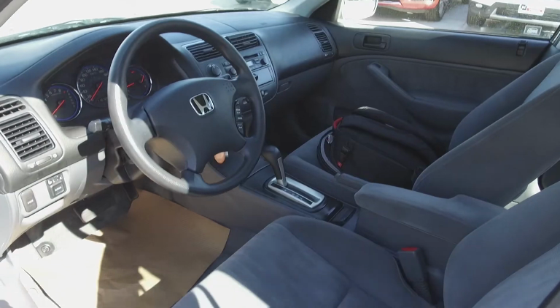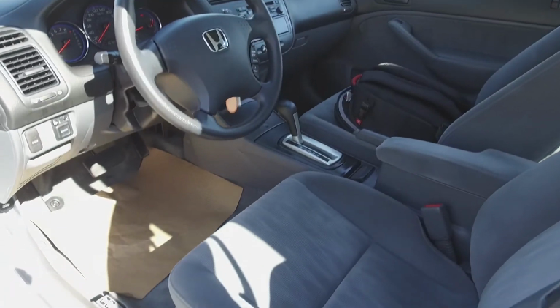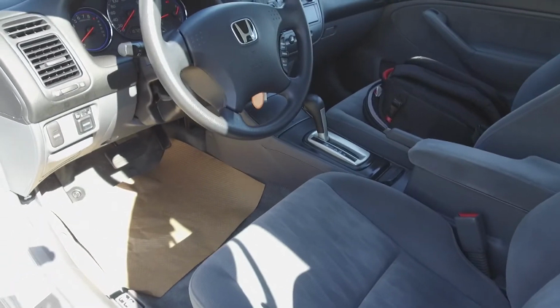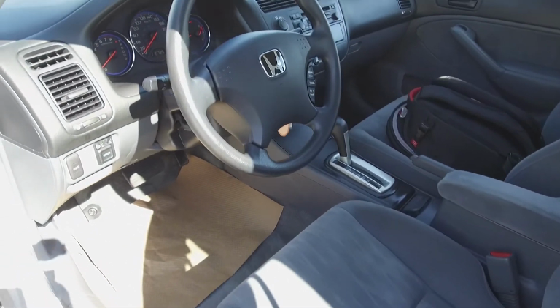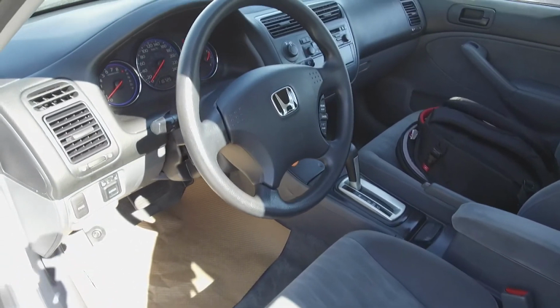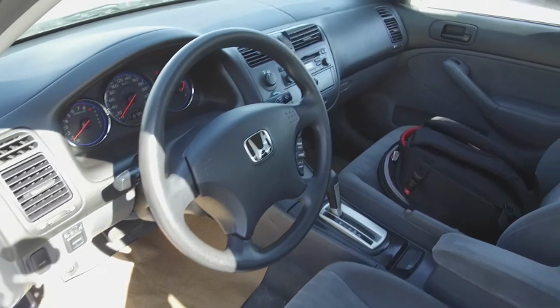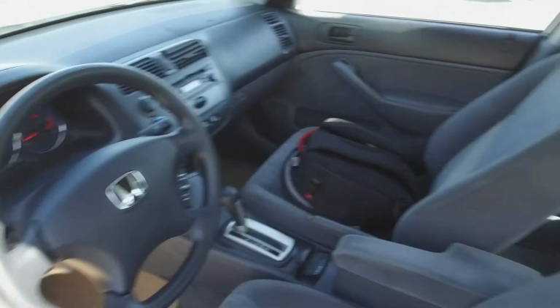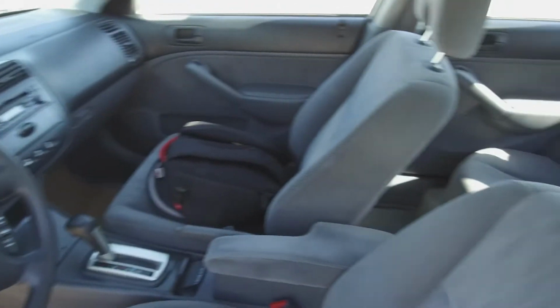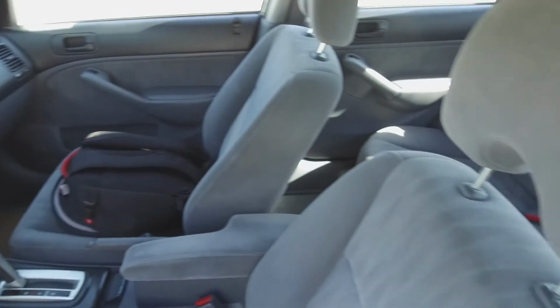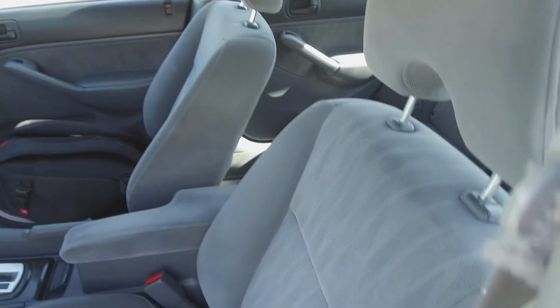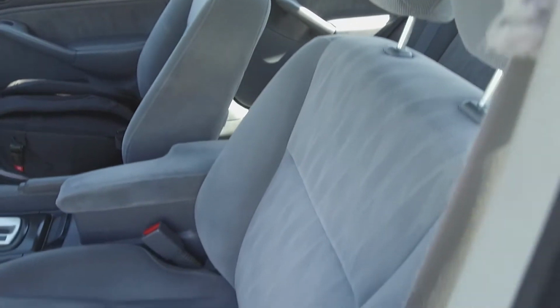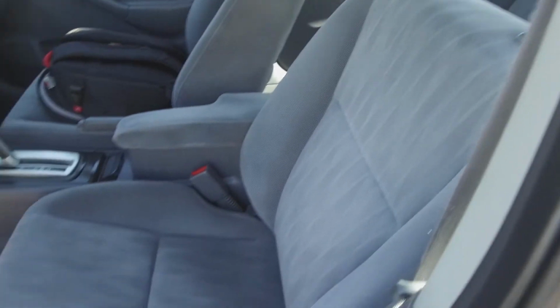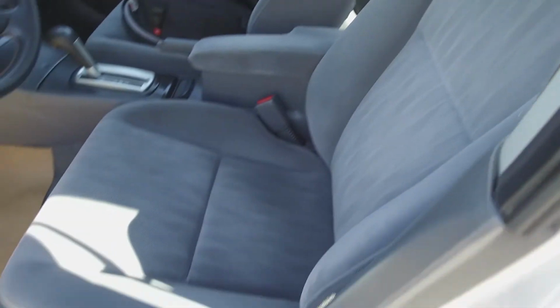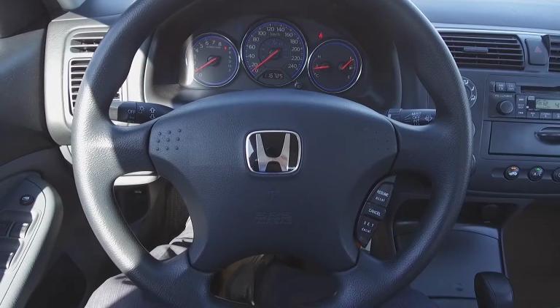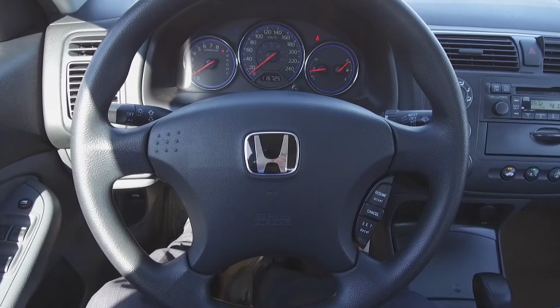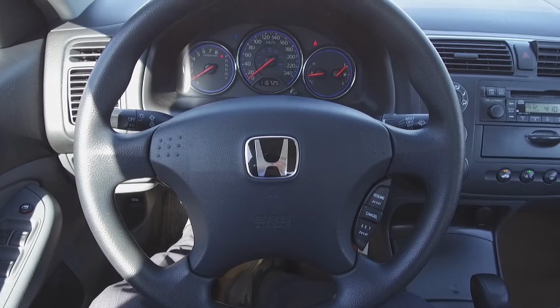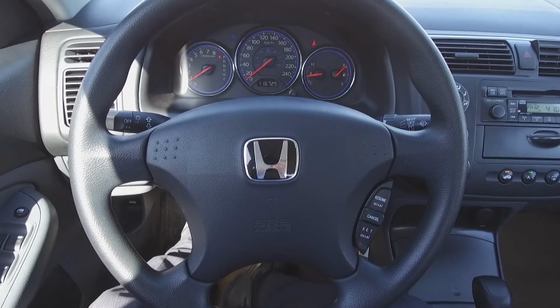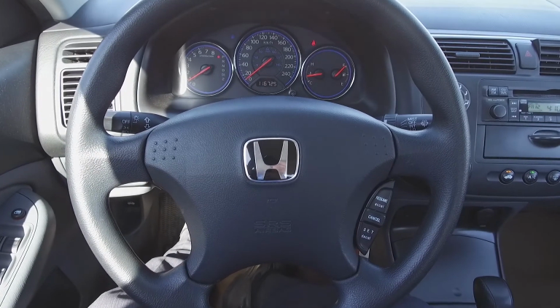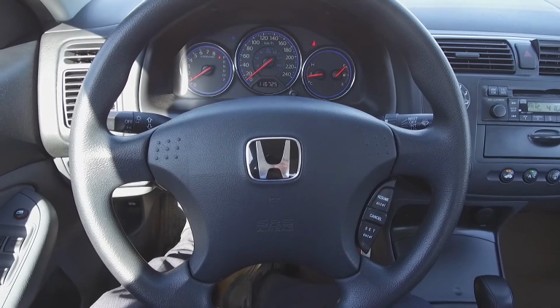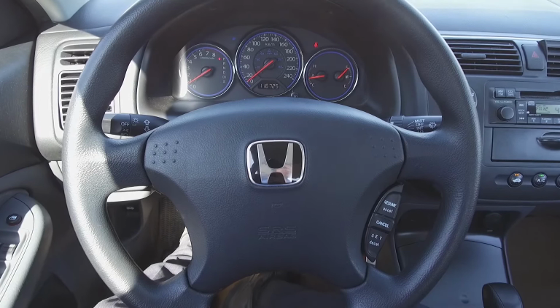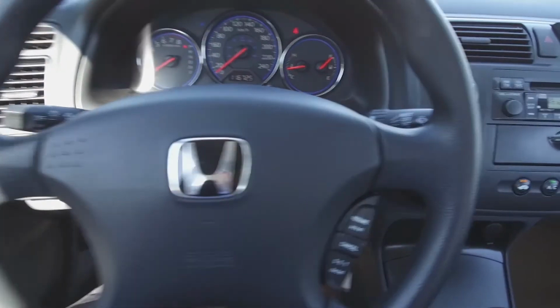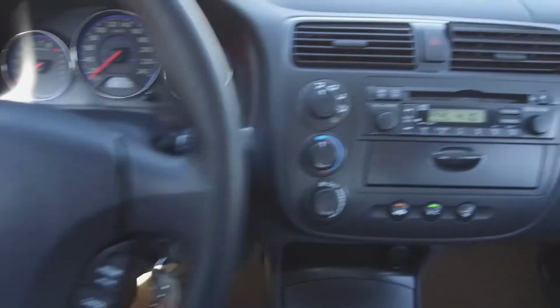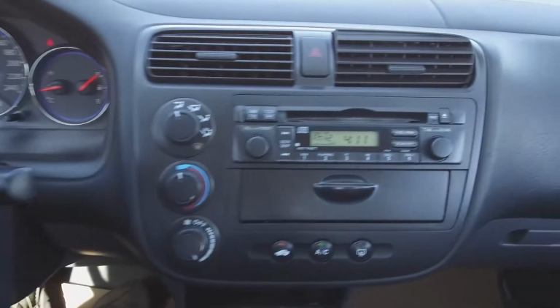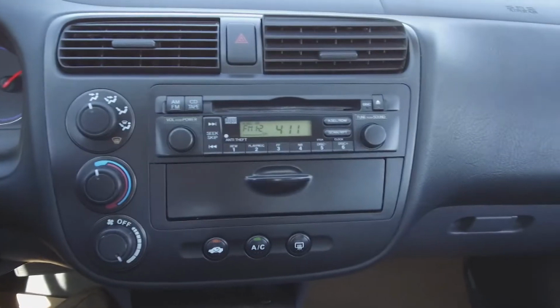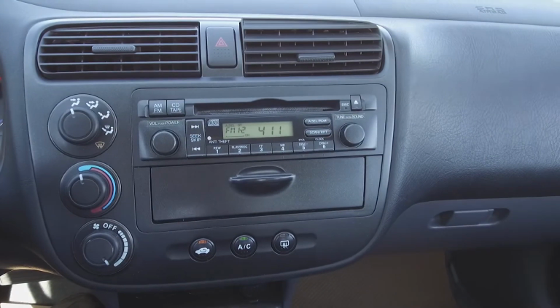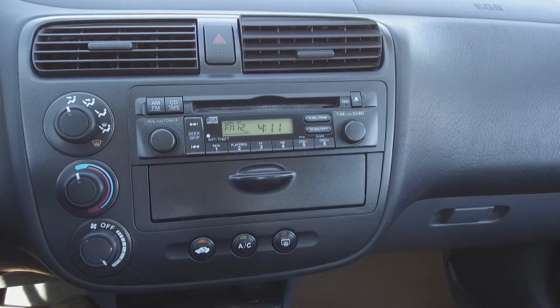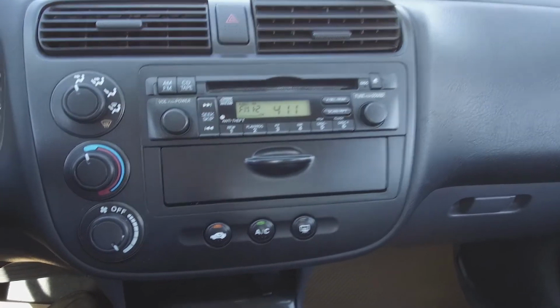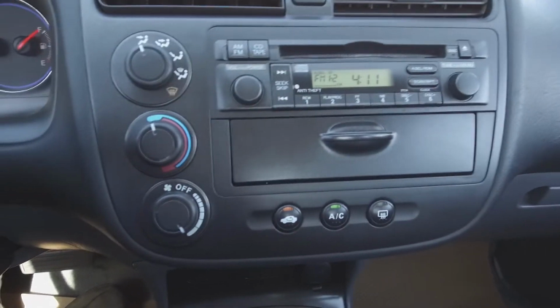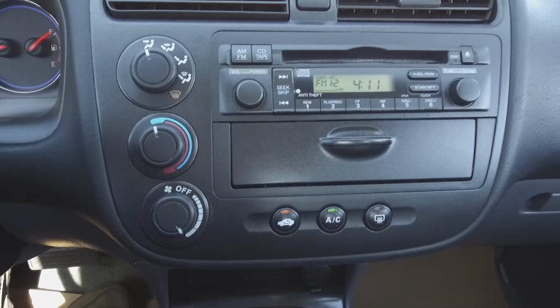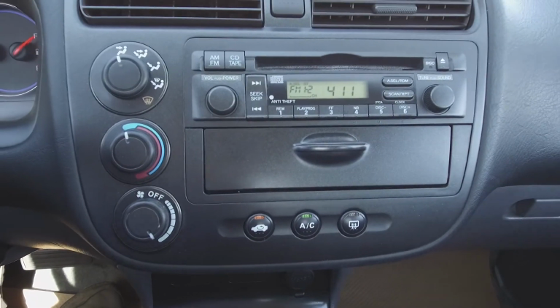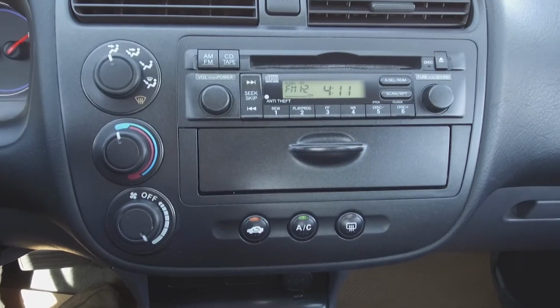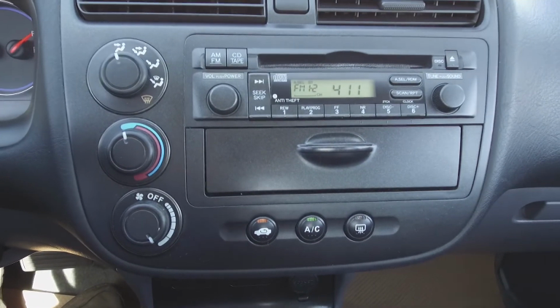Moving on inside, we've got a gray interior with cloth front seats, steering wheel mounted cruise control, a Honda audio system and manual climate control.